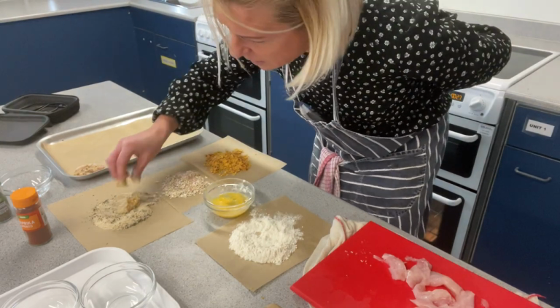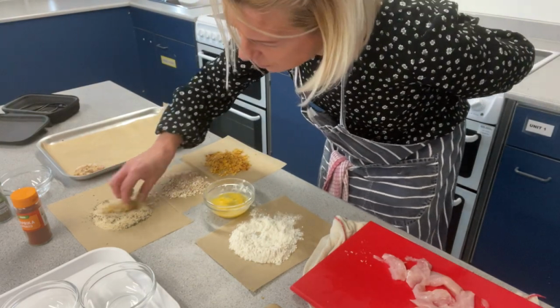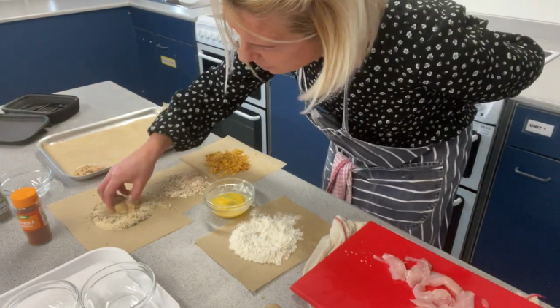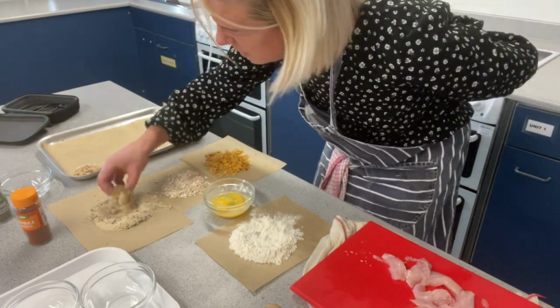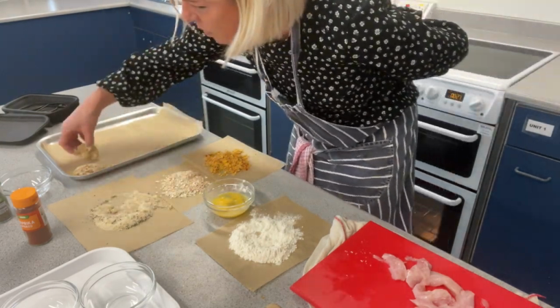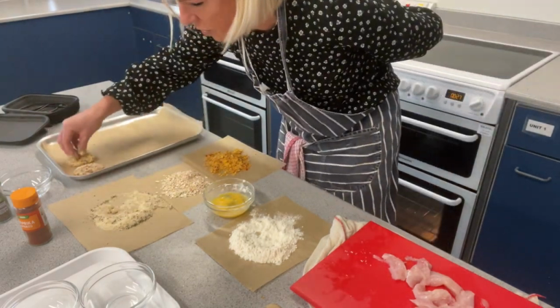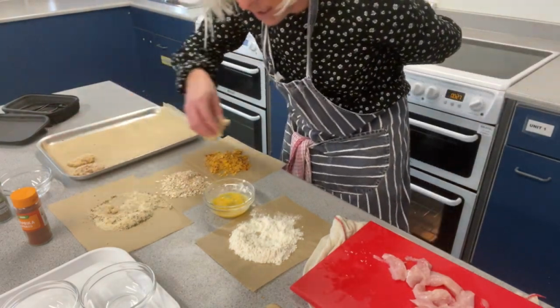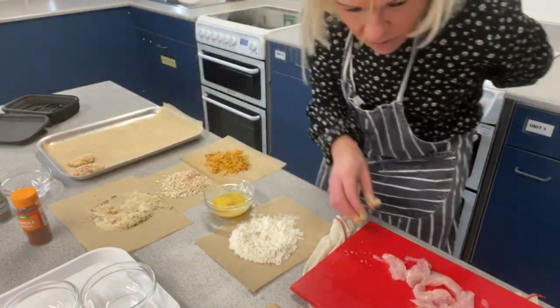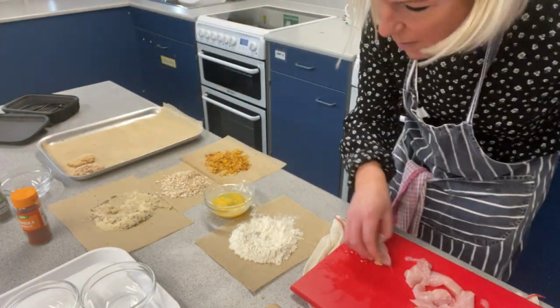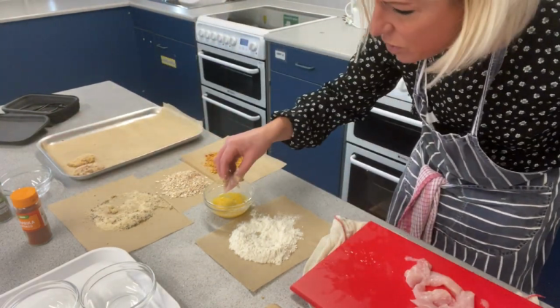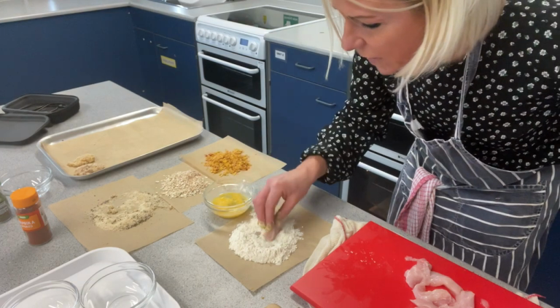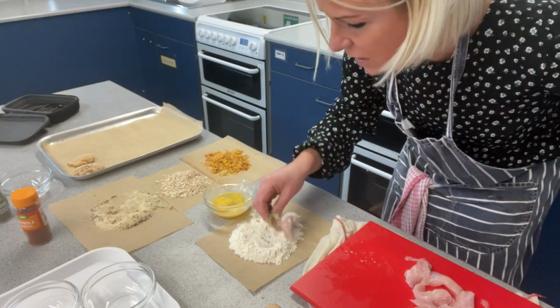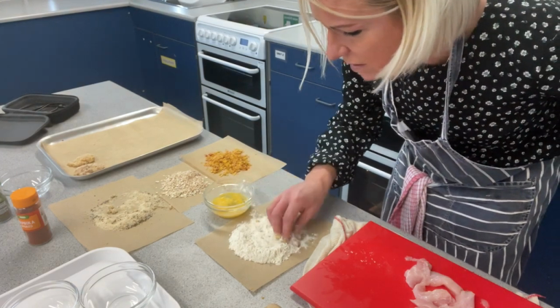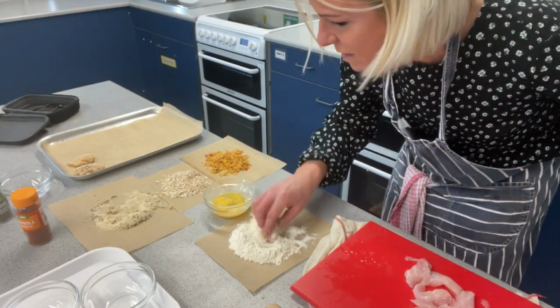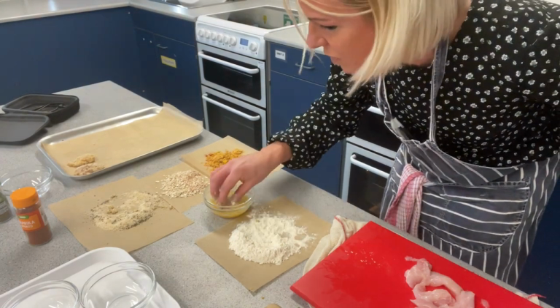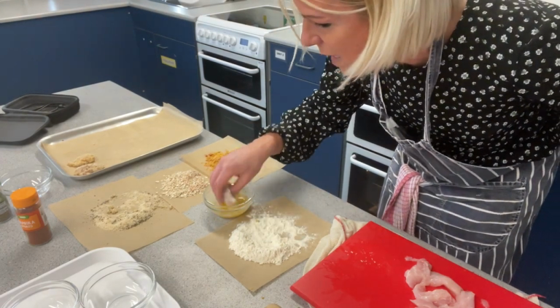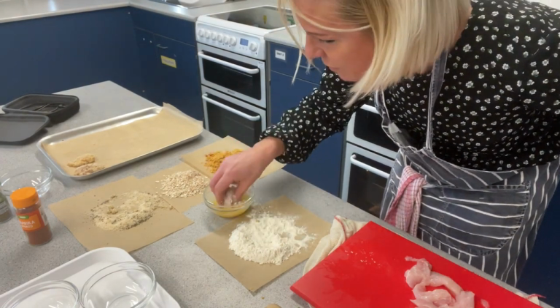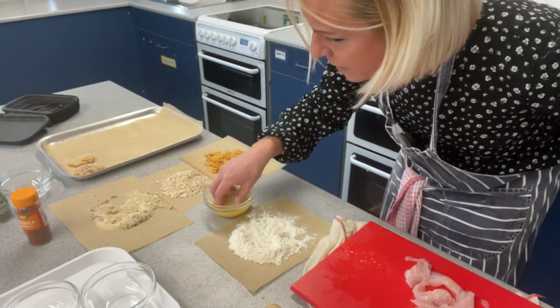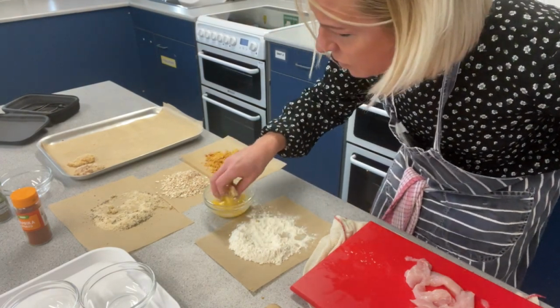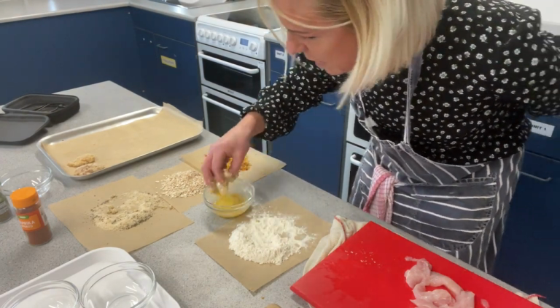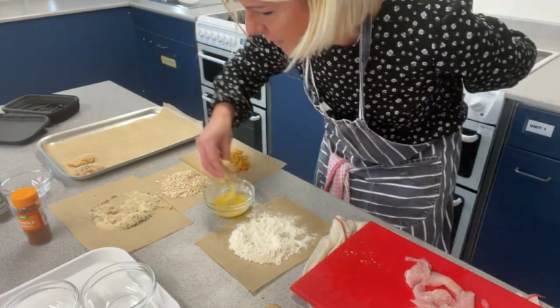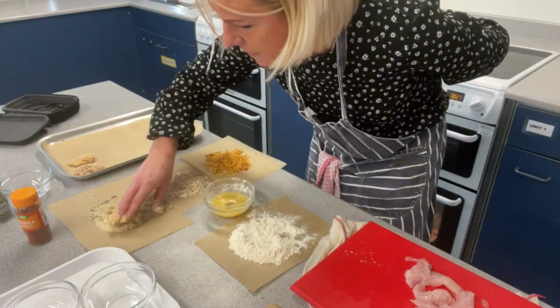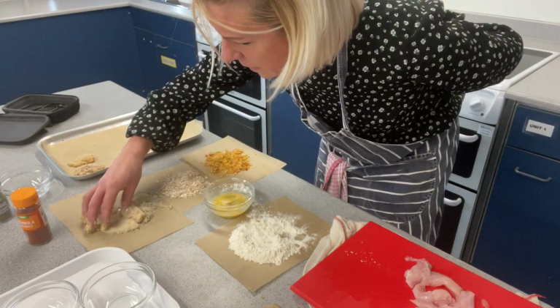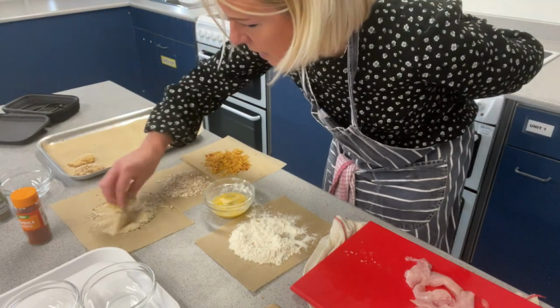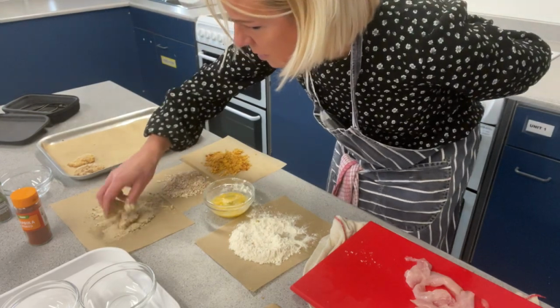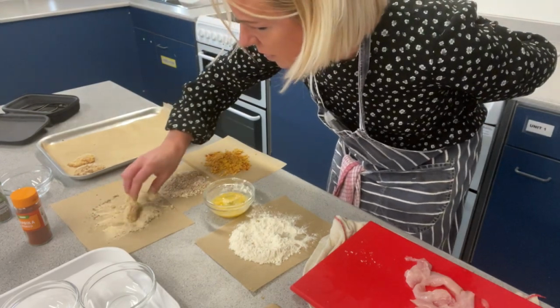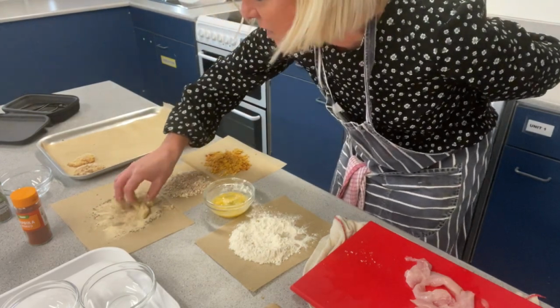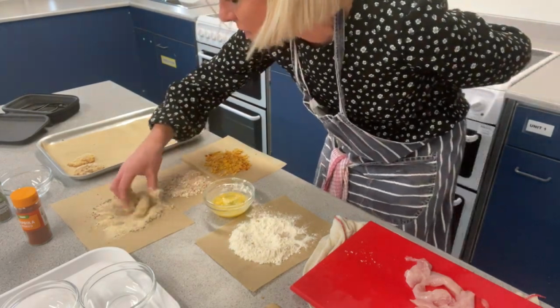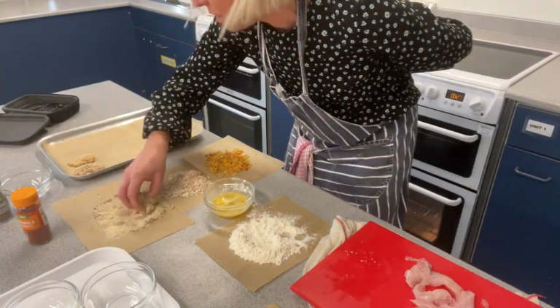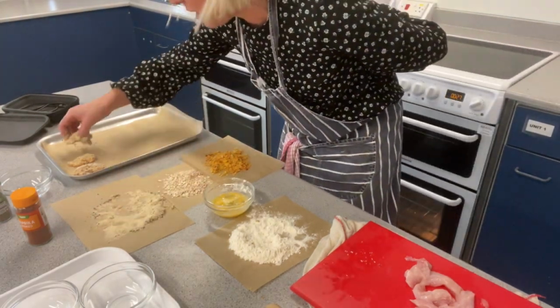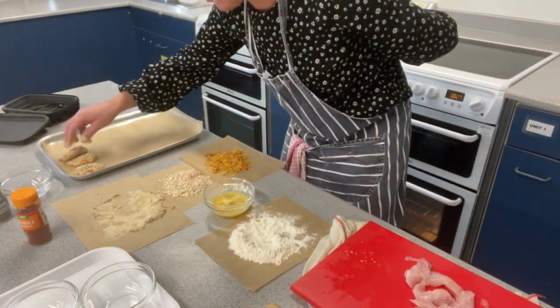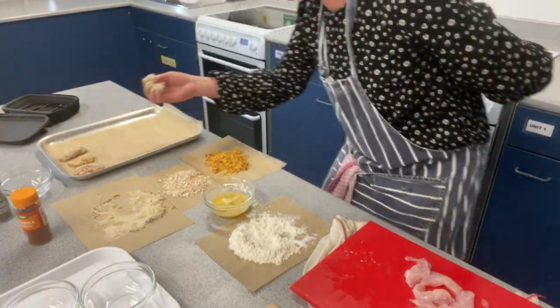Next piece of chicken: in the flour, in the egg again, in the breadcrumbs, onto the tray. Don't worry about them being too close together — it doesn't matter because they're not going to swell in the oven and join up. Again, in the breadcrumbs and onto the tray.